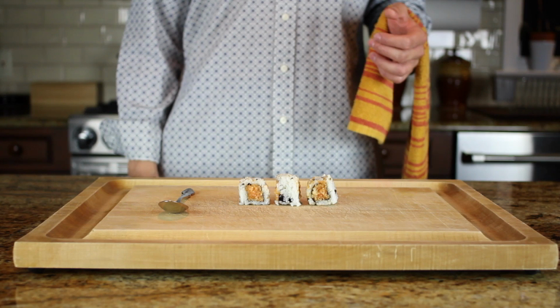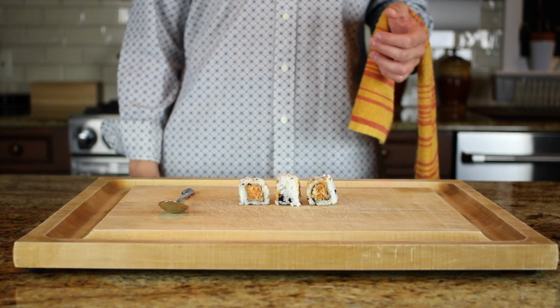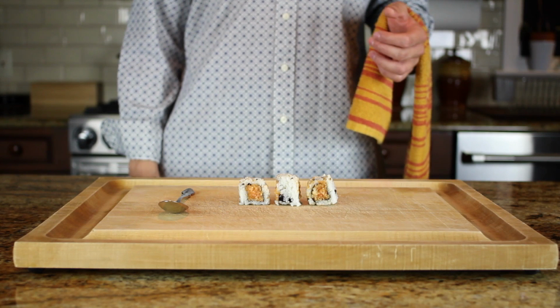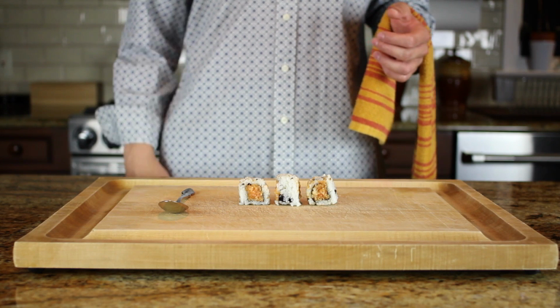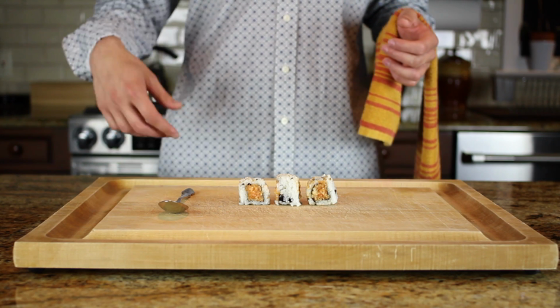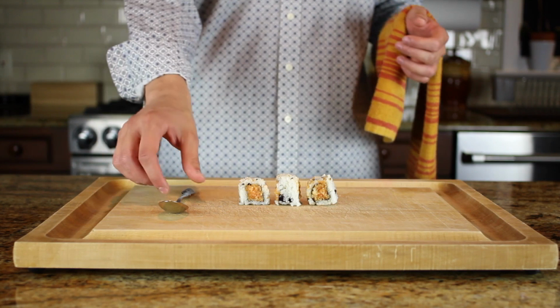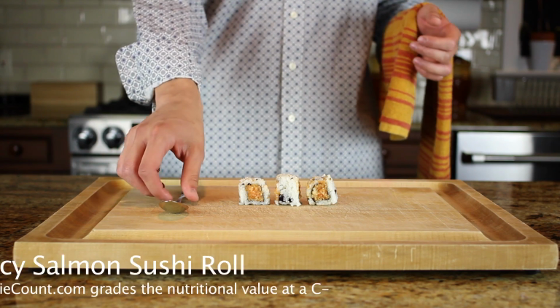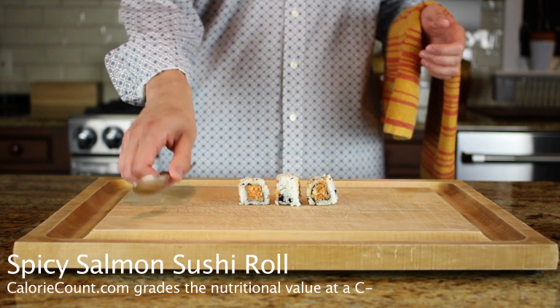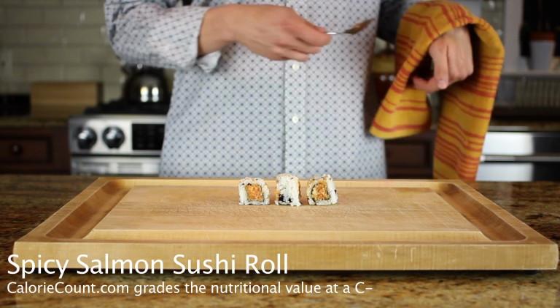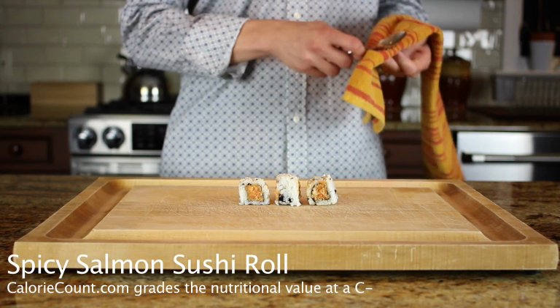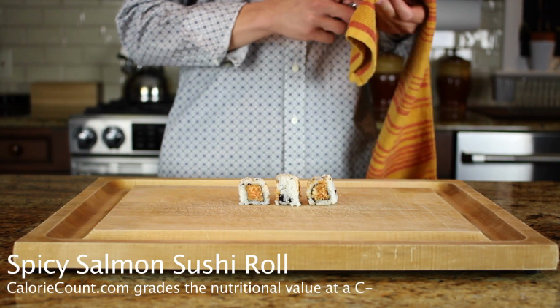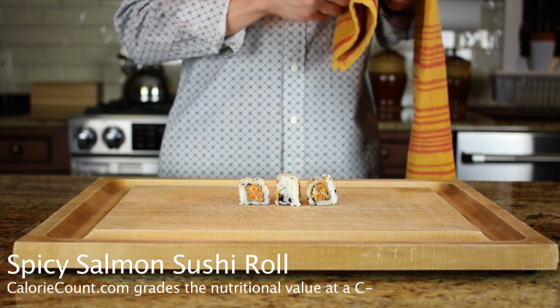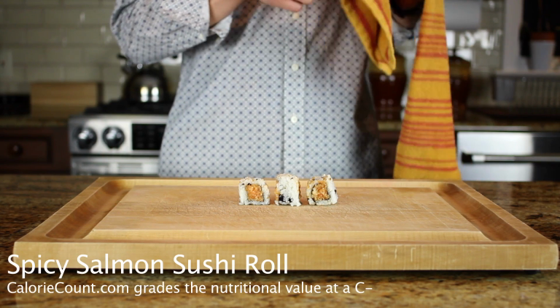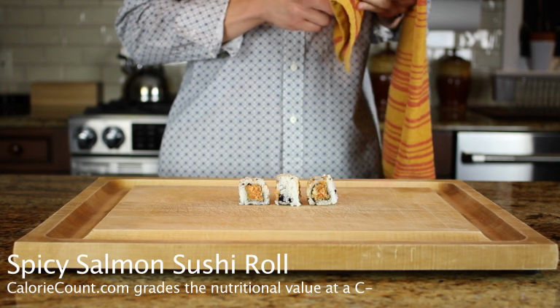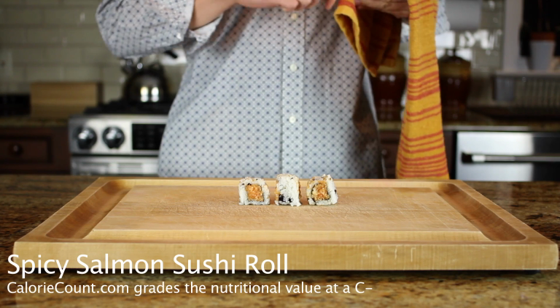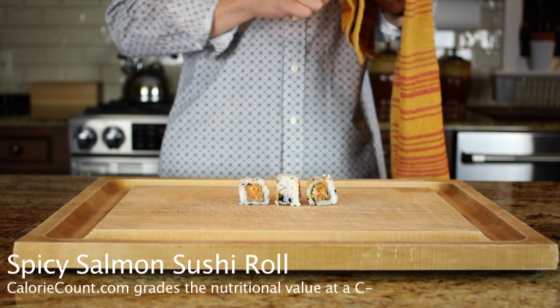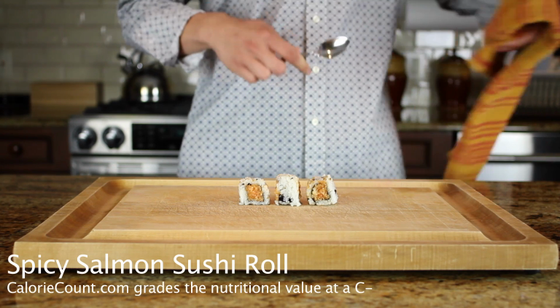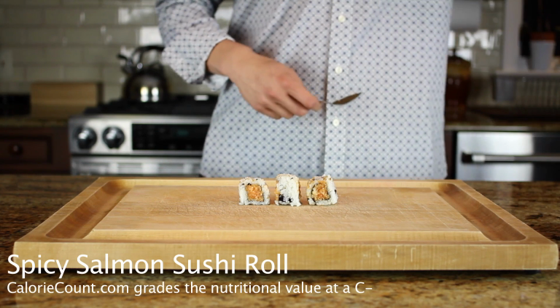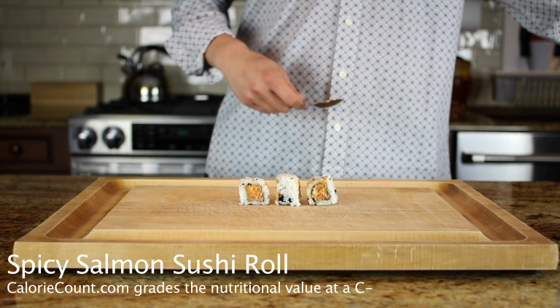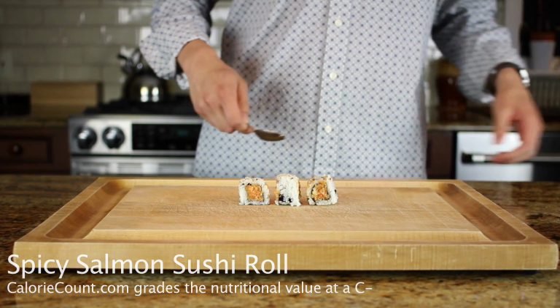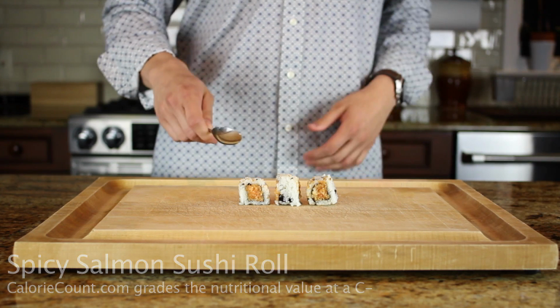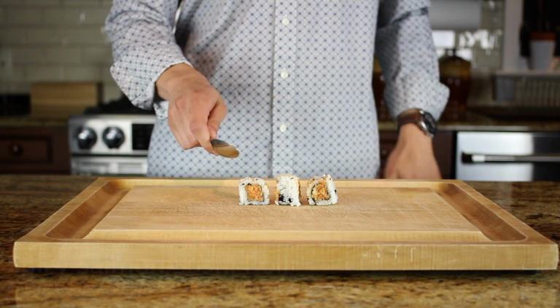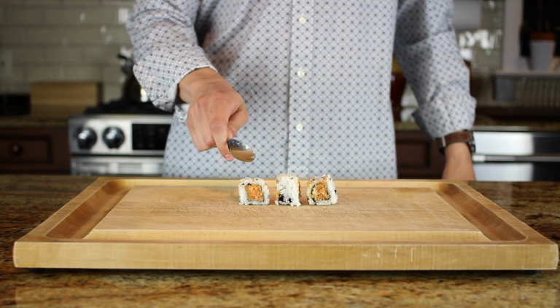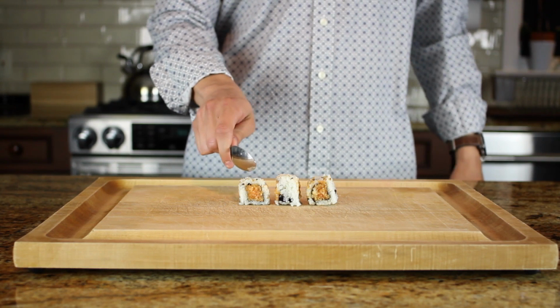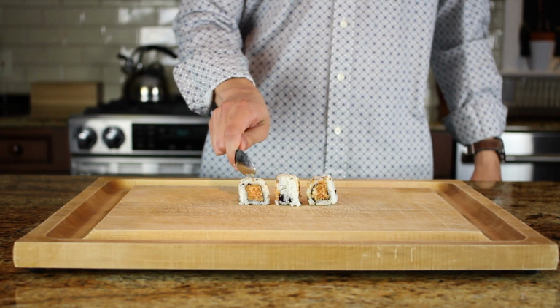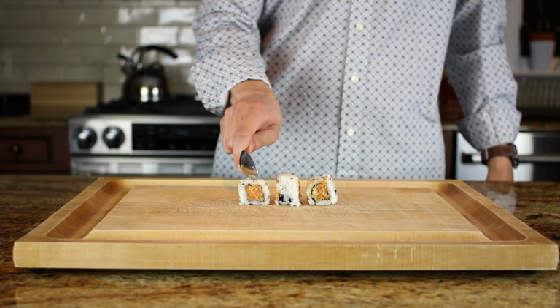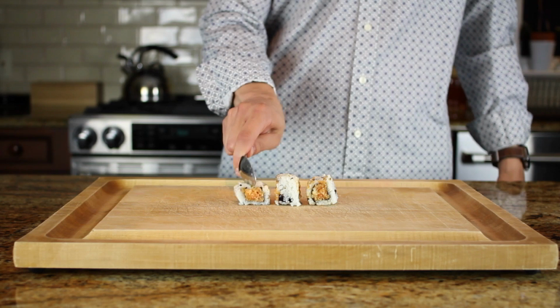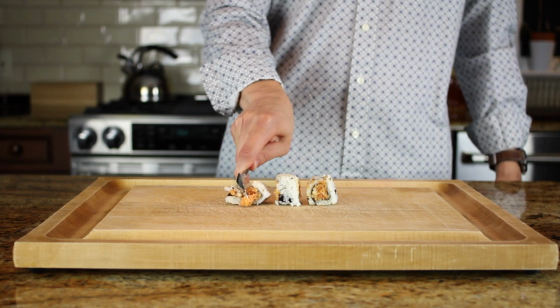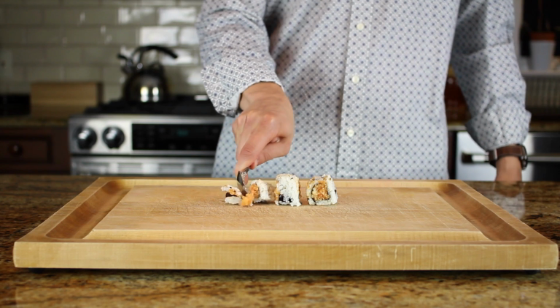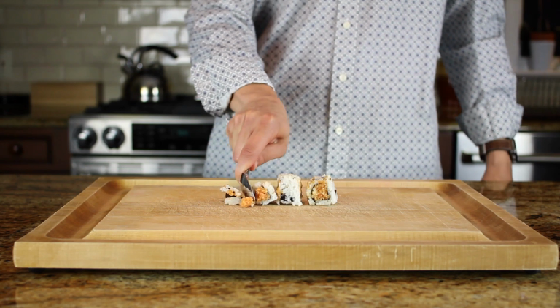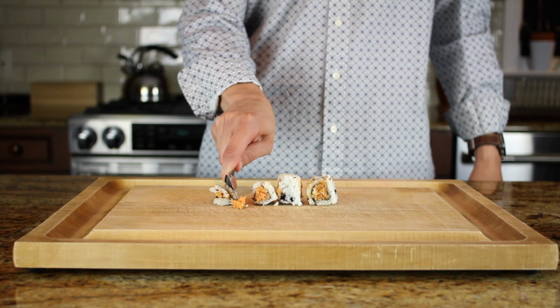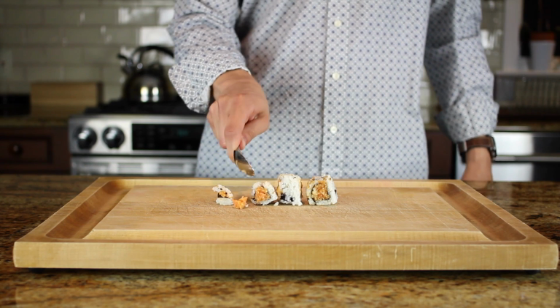Today, we're cutting a spicy salmon sushi roll. CalorieCount.com grades the nutritional value of this roll at a C-. A lot of false information out there about just how healthy this Asian dish is.